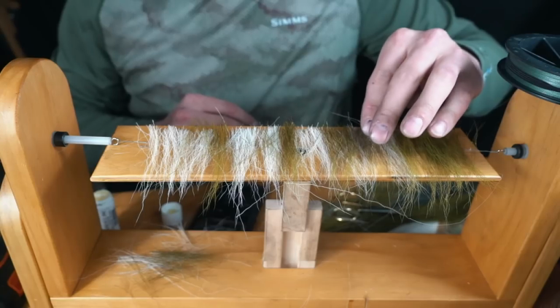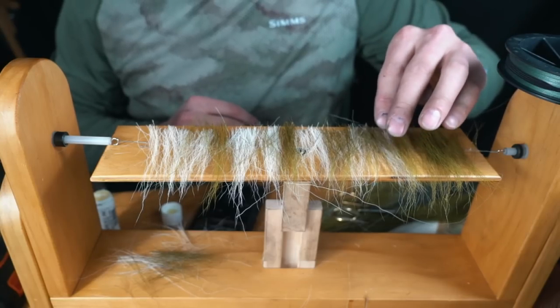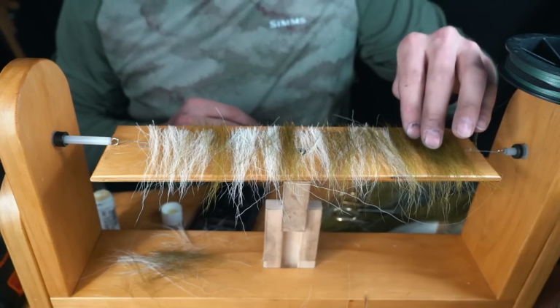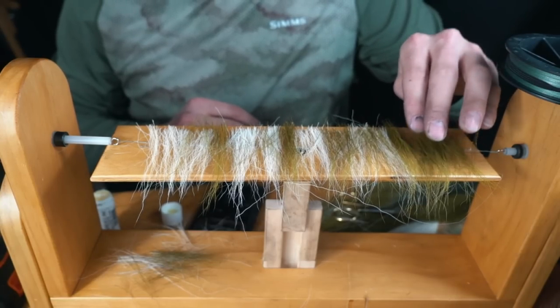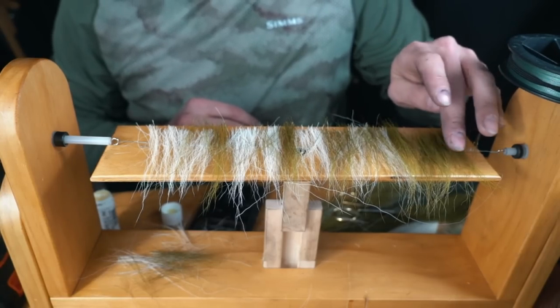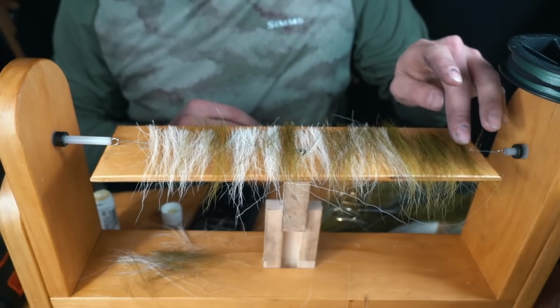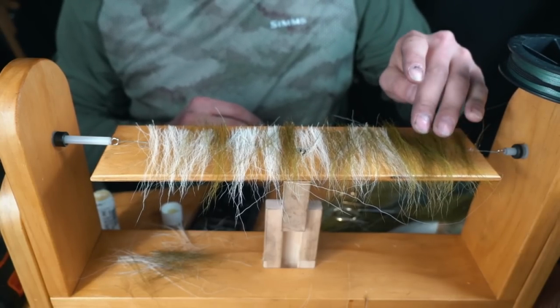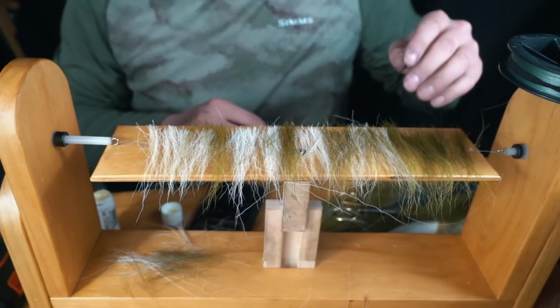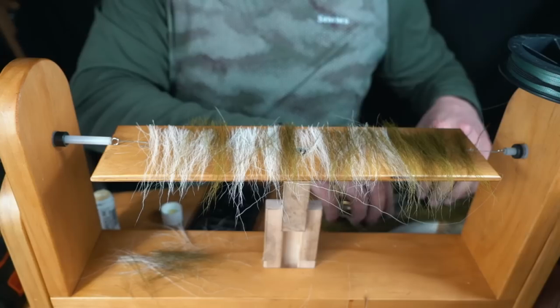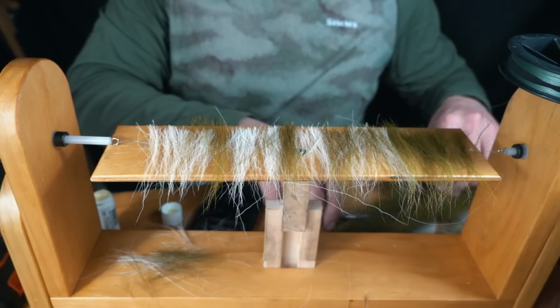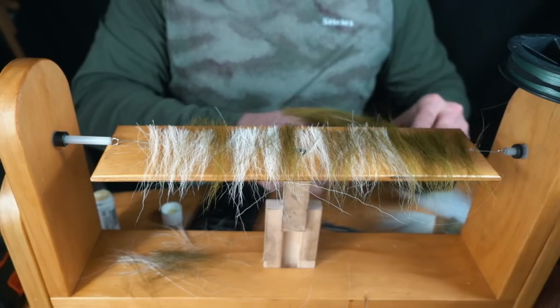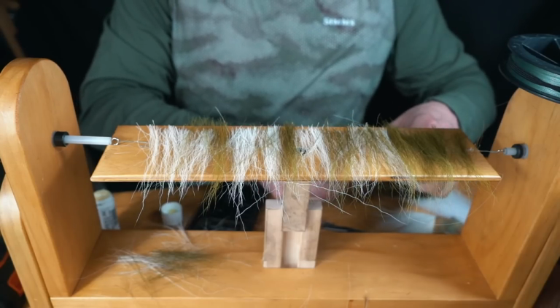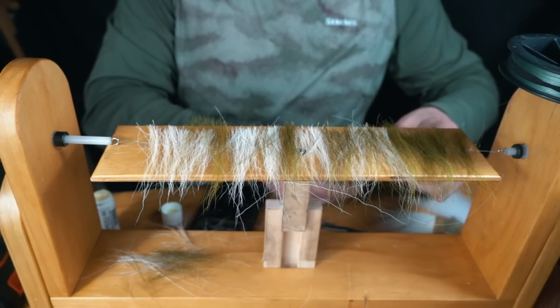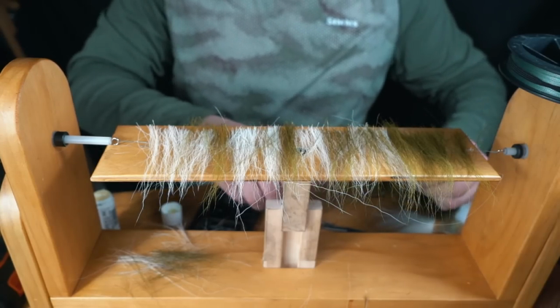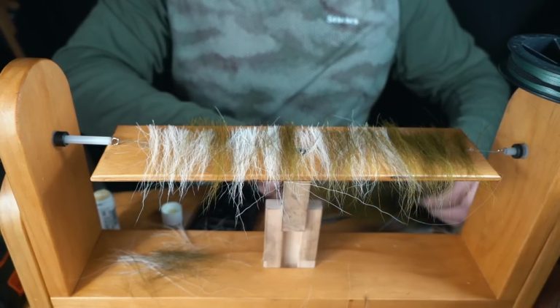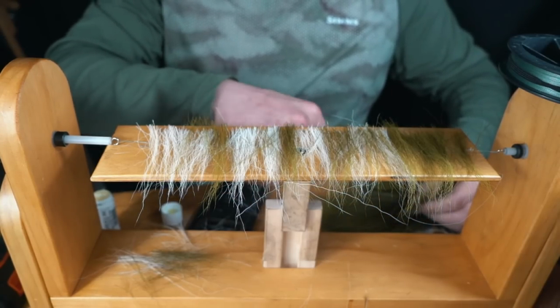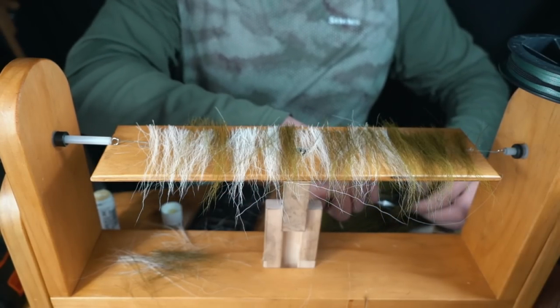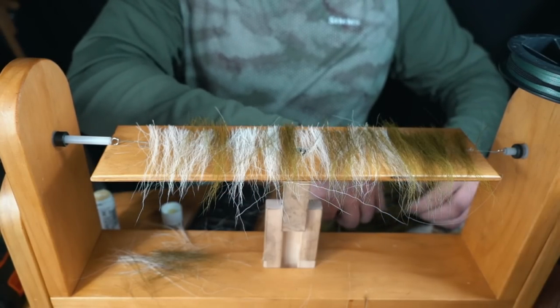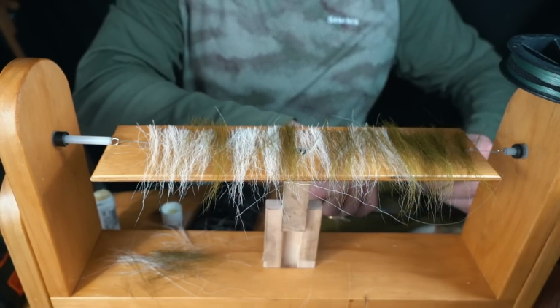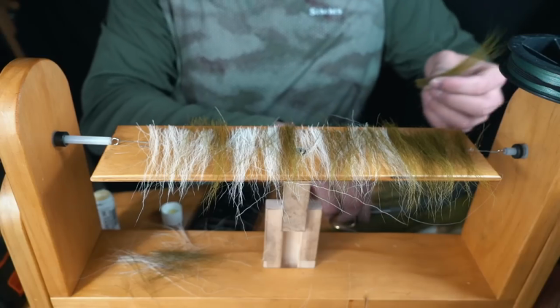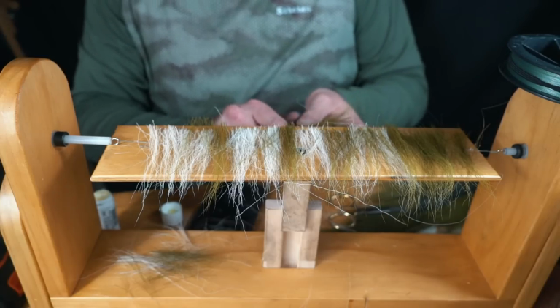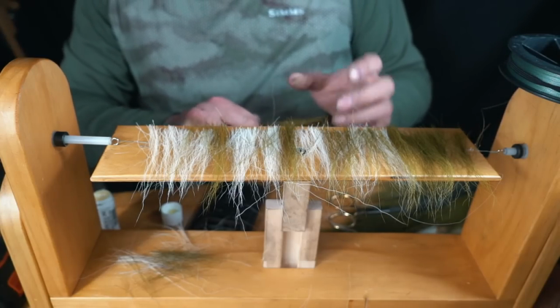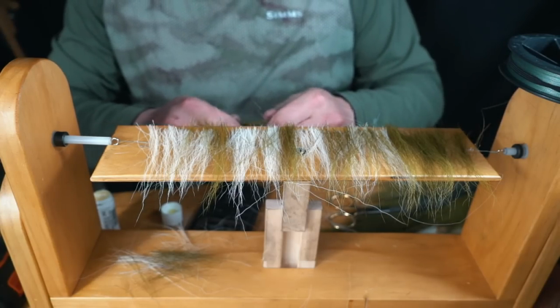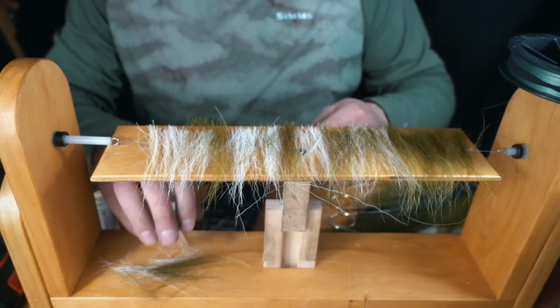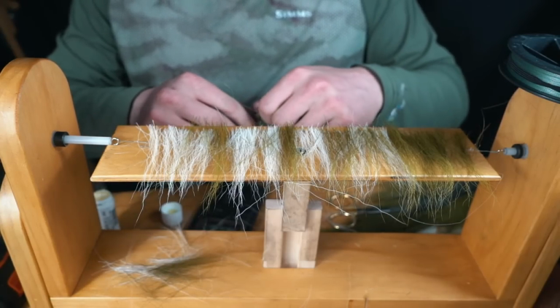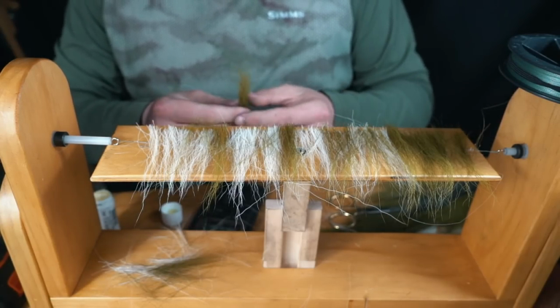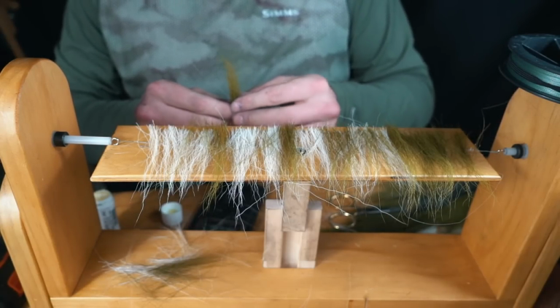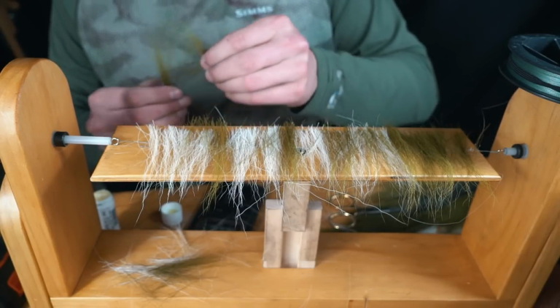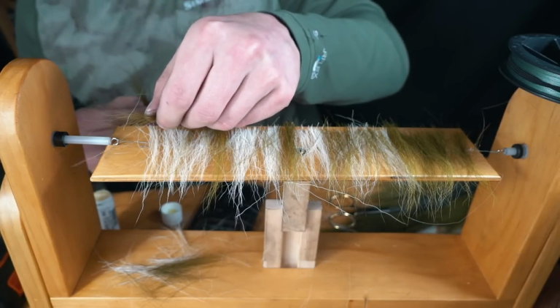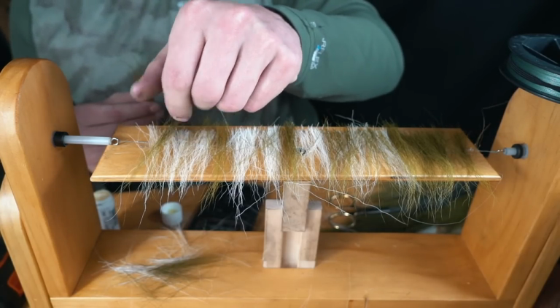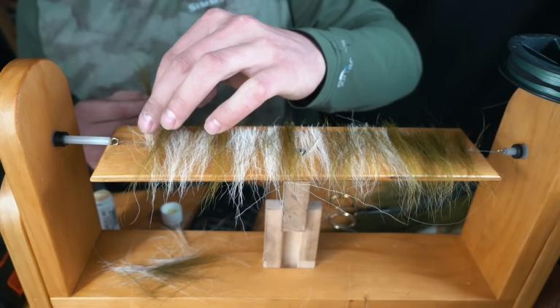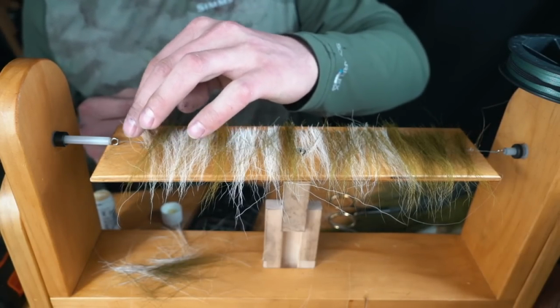You can do this with any color, any bucktail — if you want it long, short, or in between, it is totally up to you depending on what size of musky fly you are looking to build and how much profile you are after.